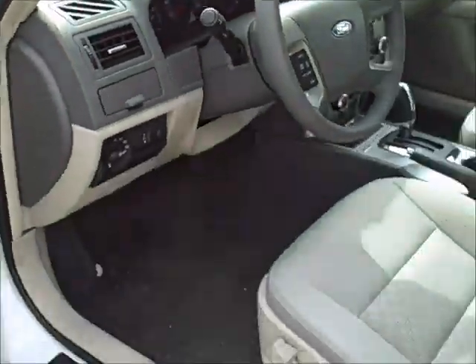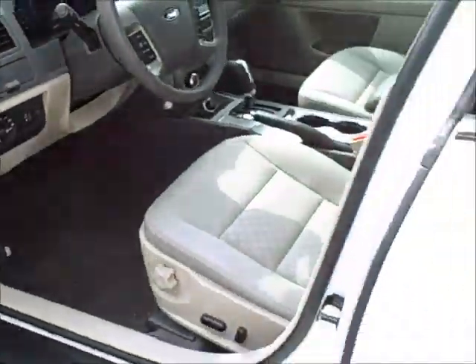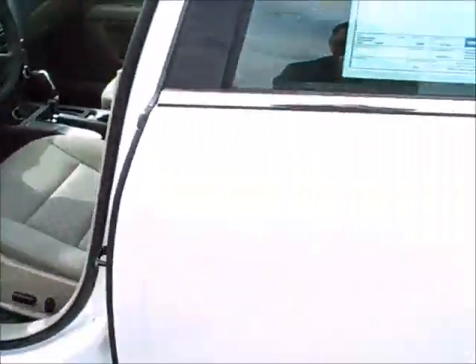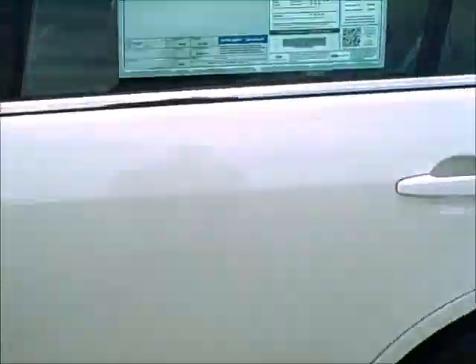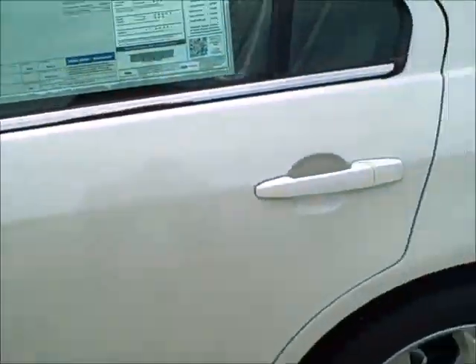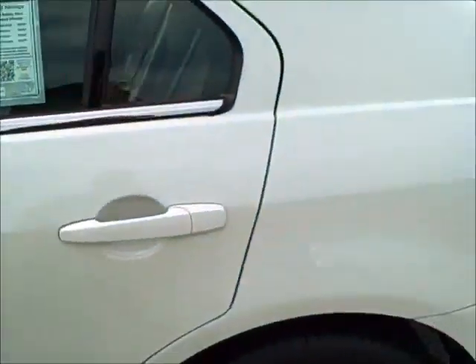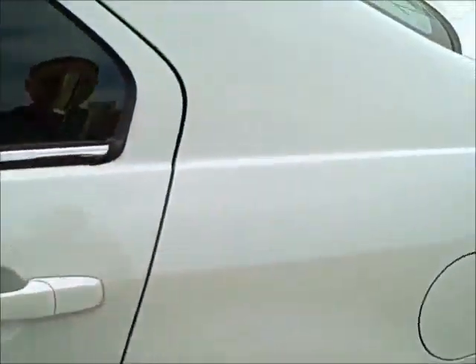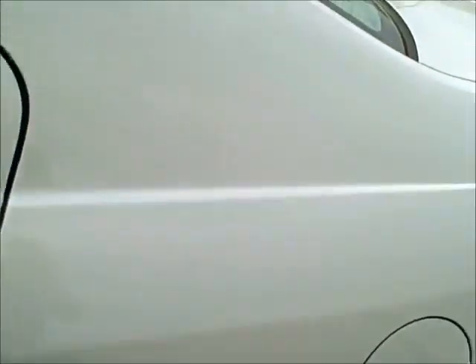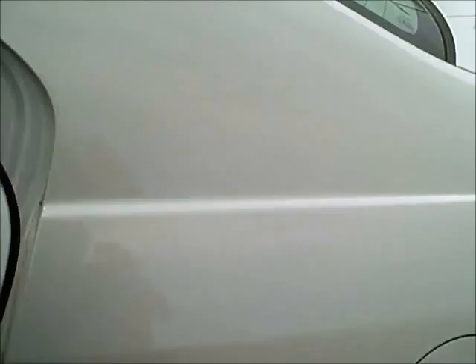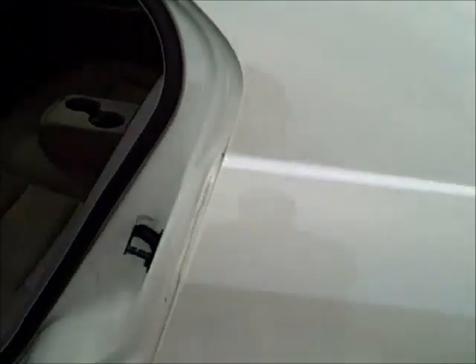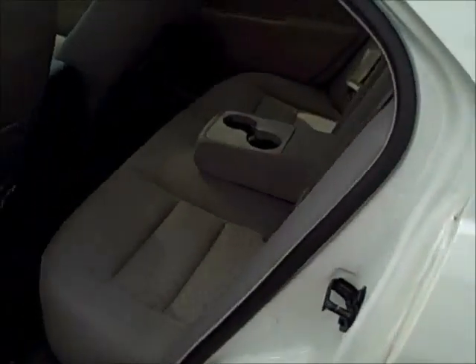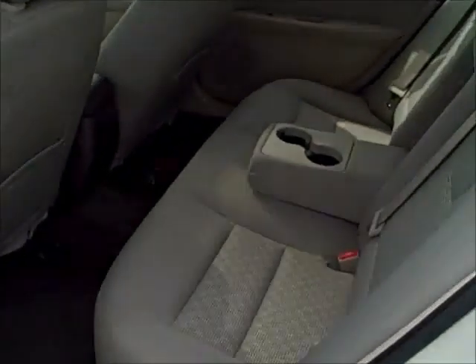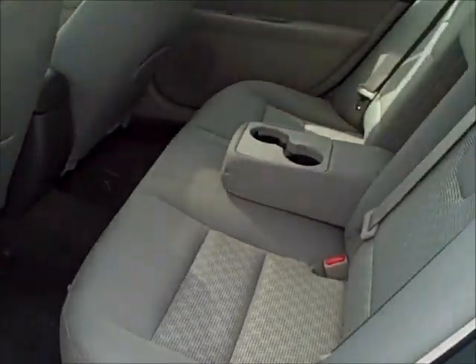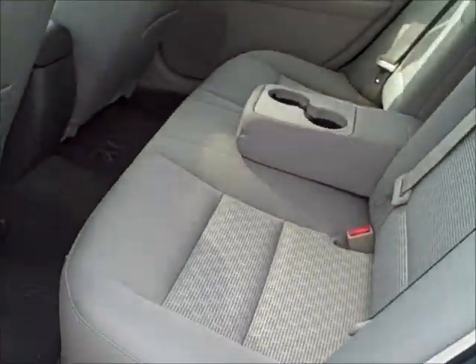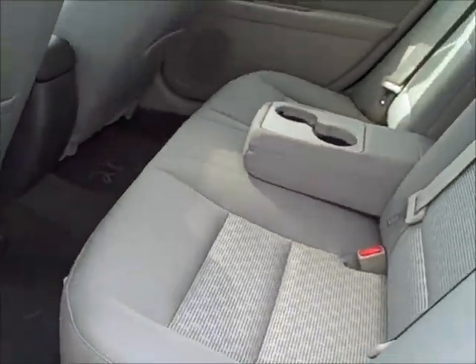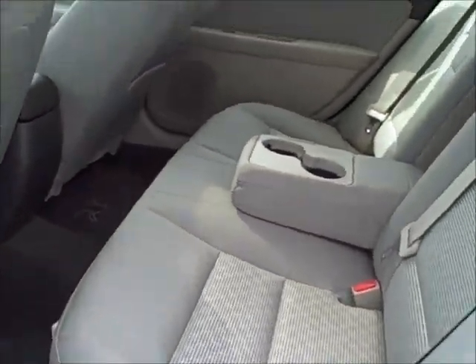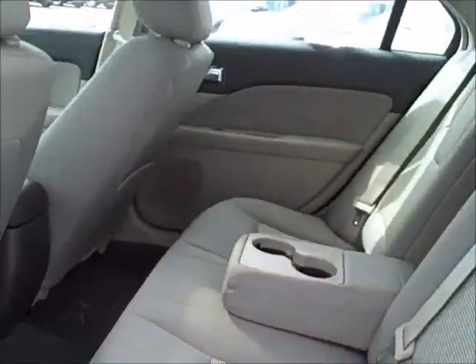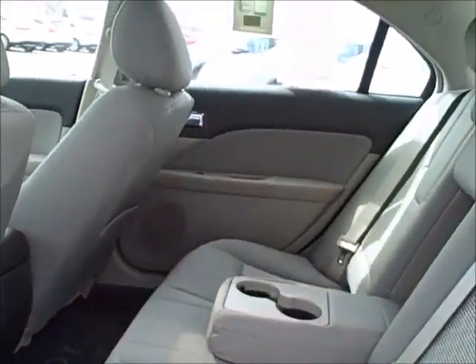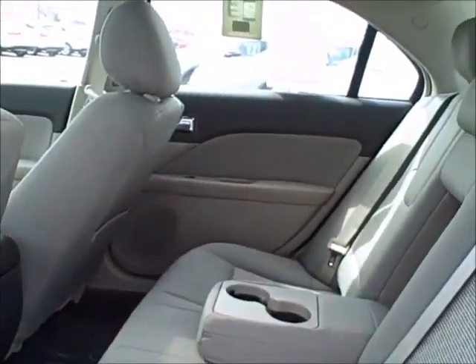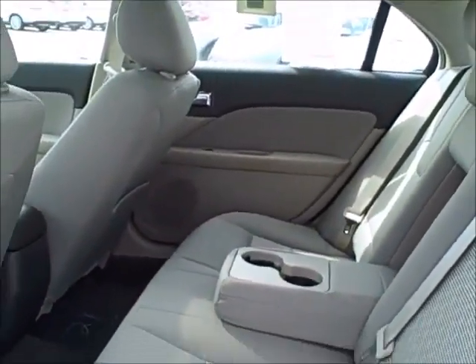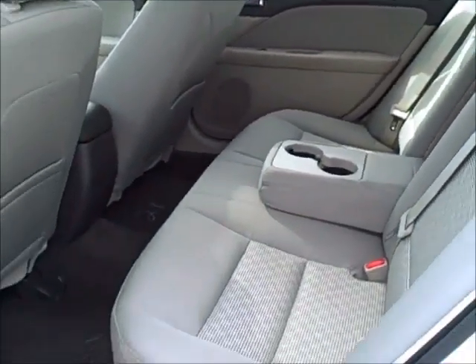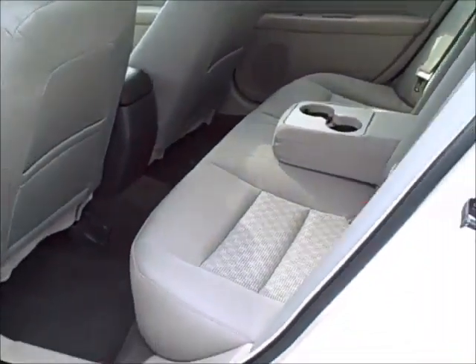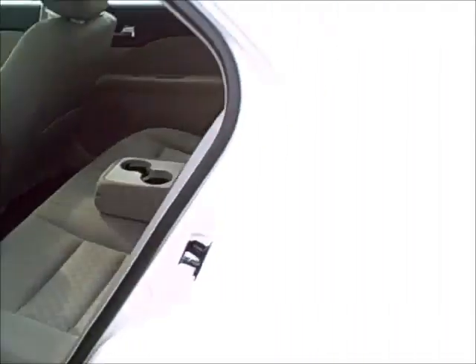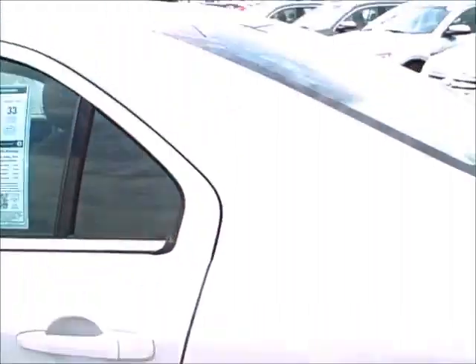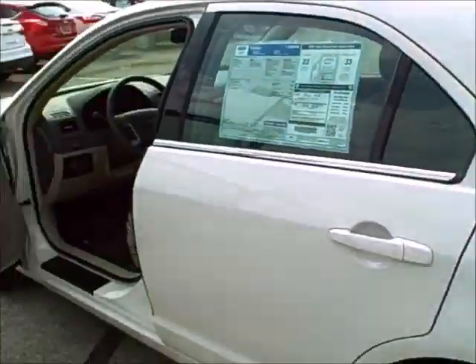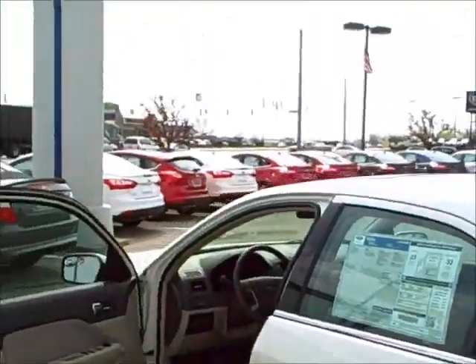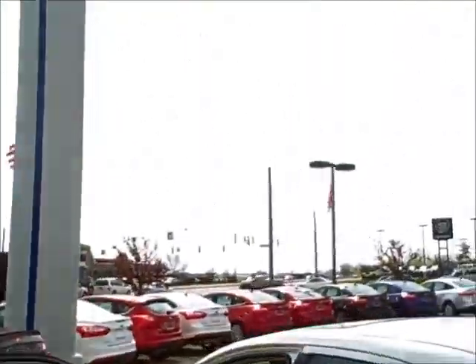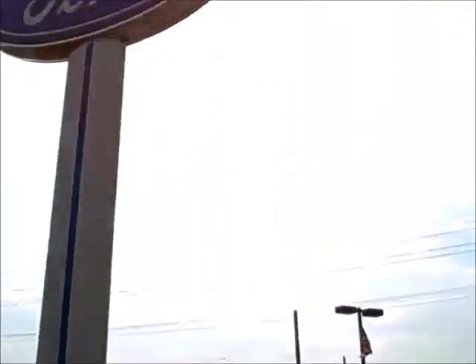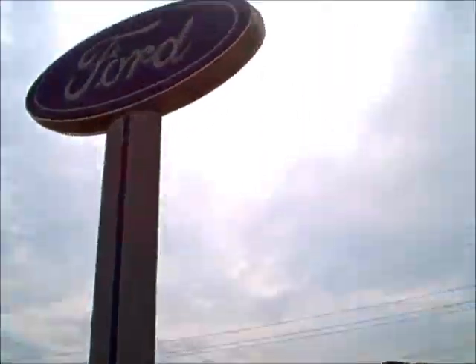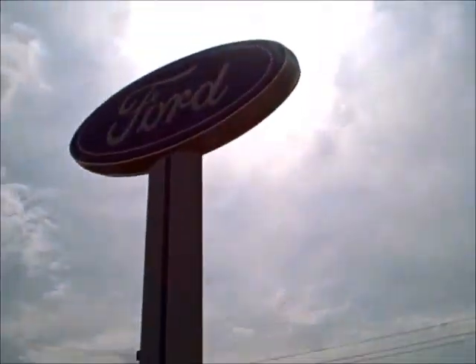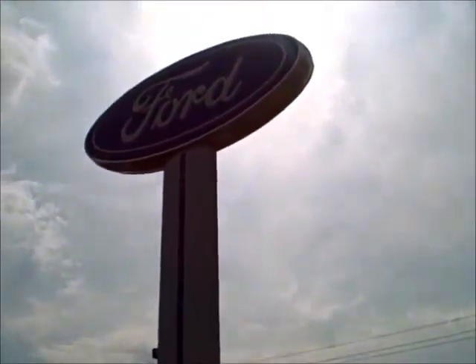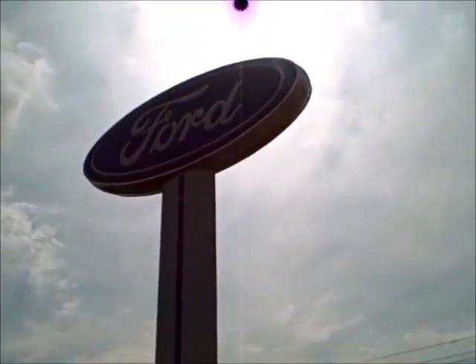Just wanted to give you an overview of the Fusion. If you have any questions, it's Daniel. Contact me over at Don Heinz Ford. Thank you.